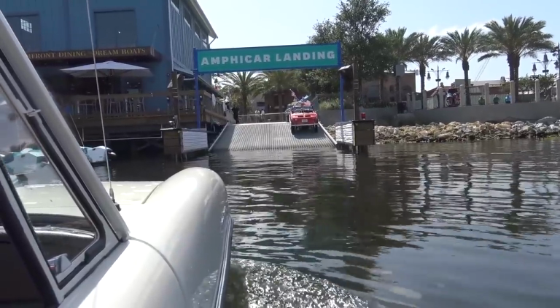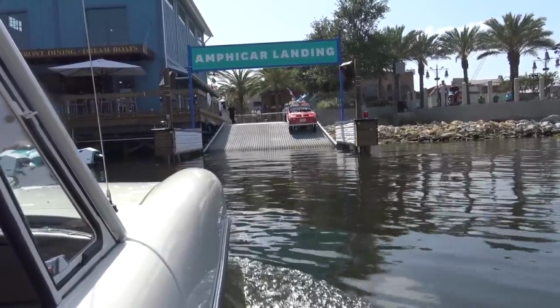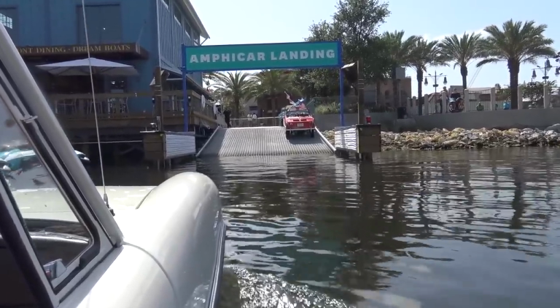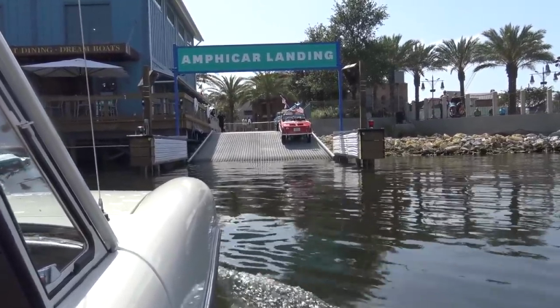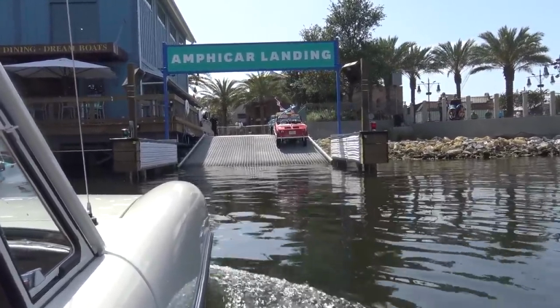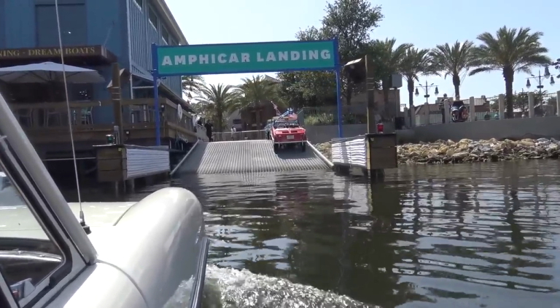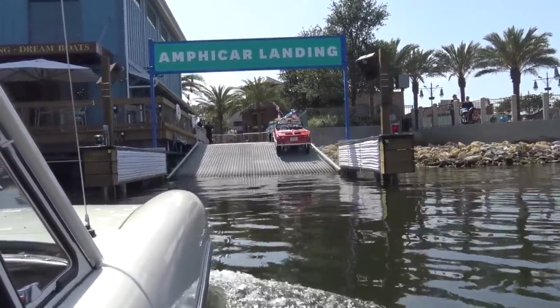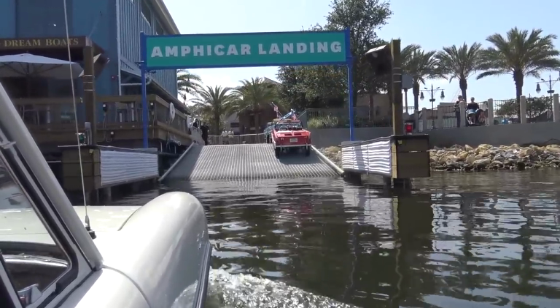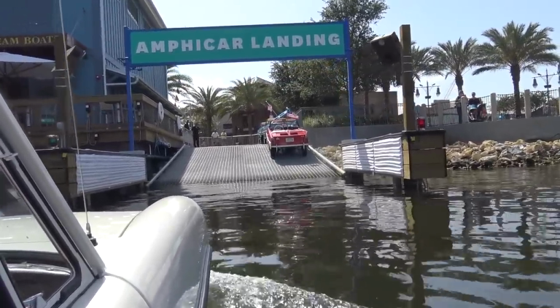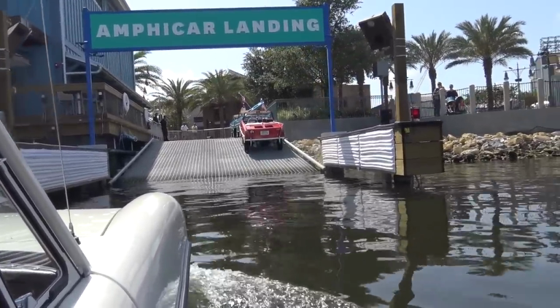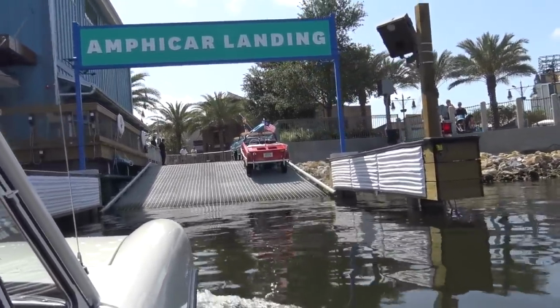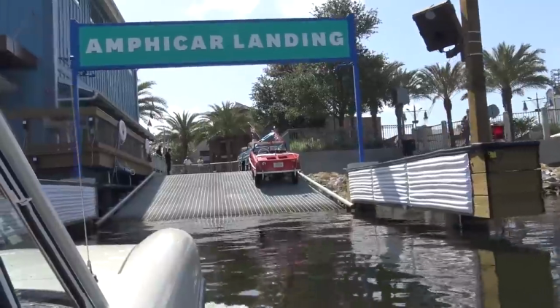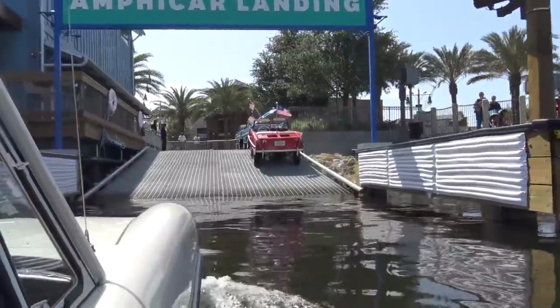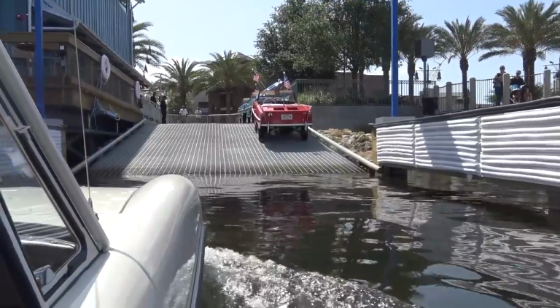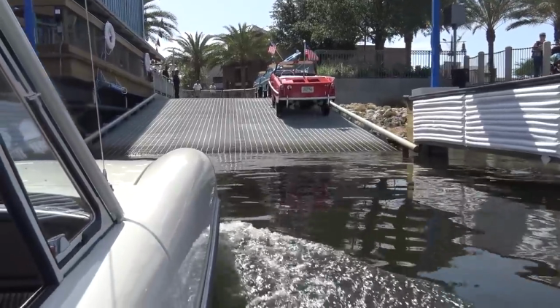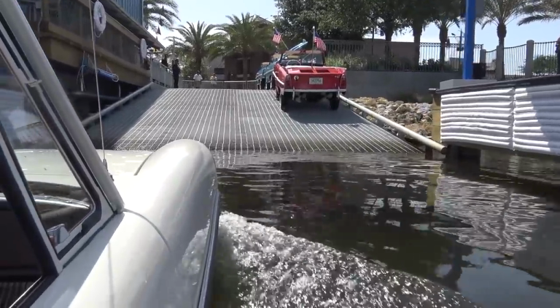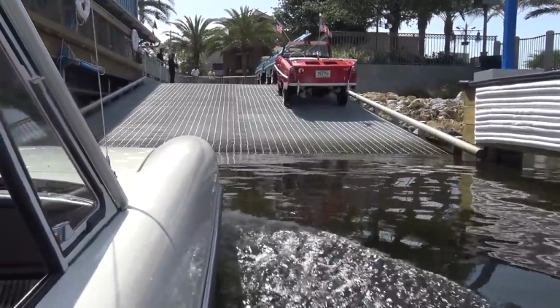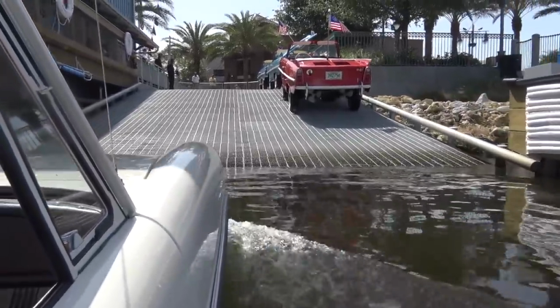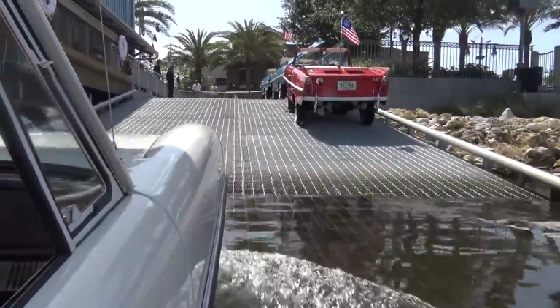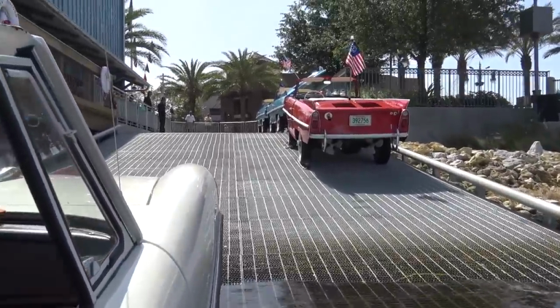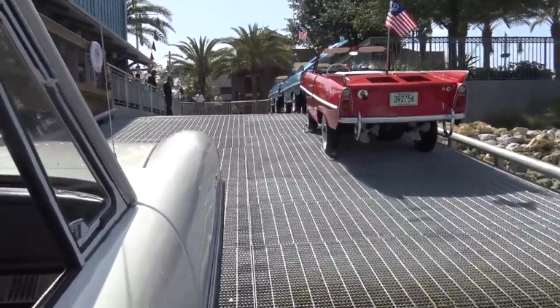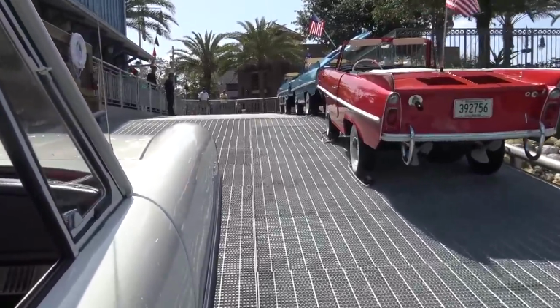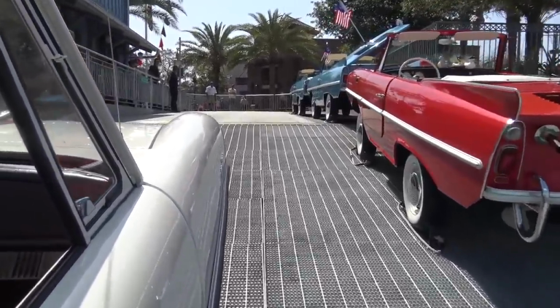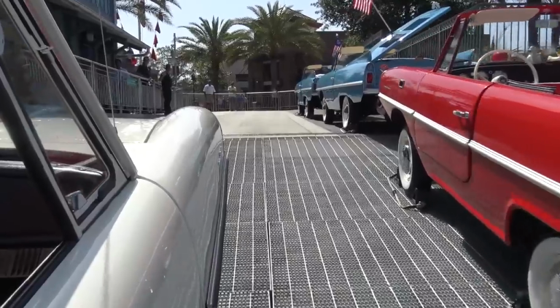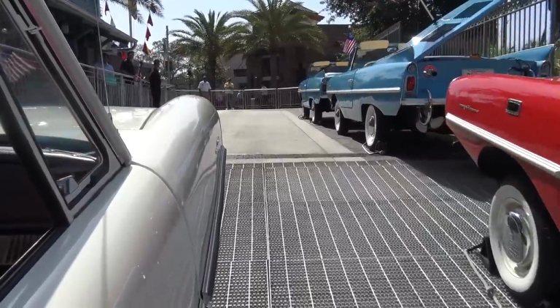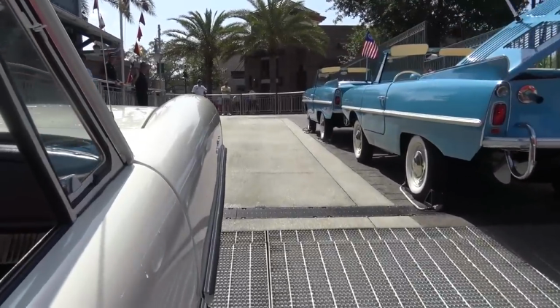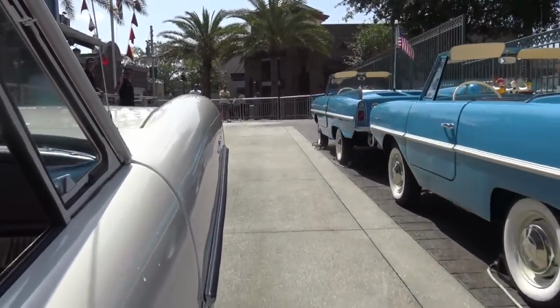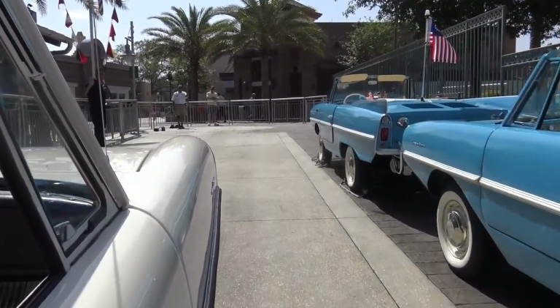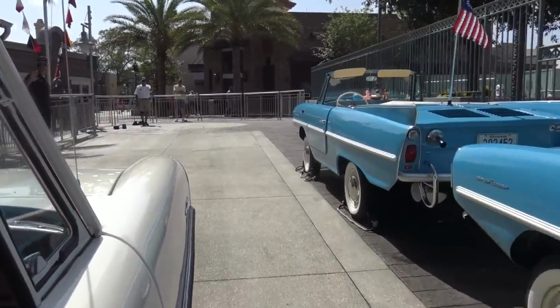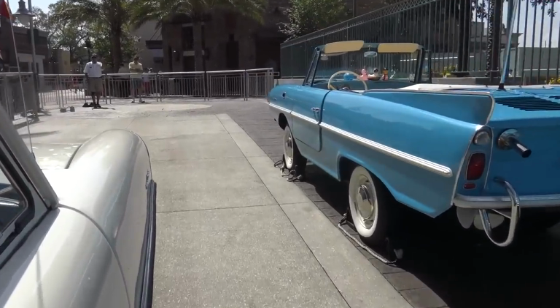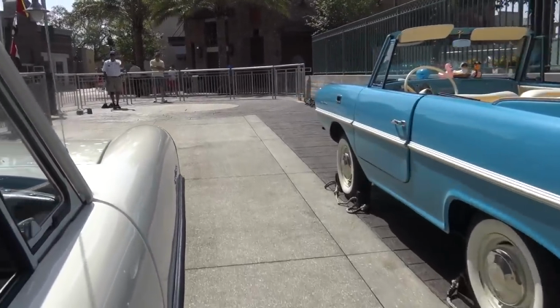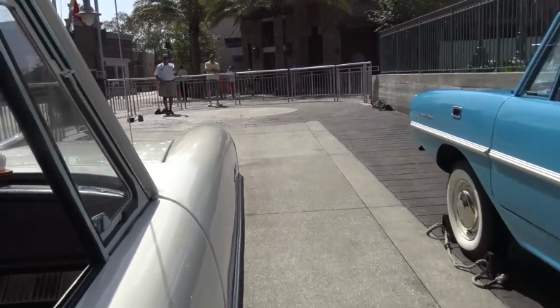Coming up out of the water — here's where we go from being a boat to a car. That was a very smooth landing!